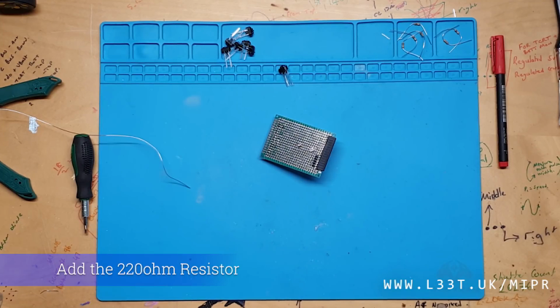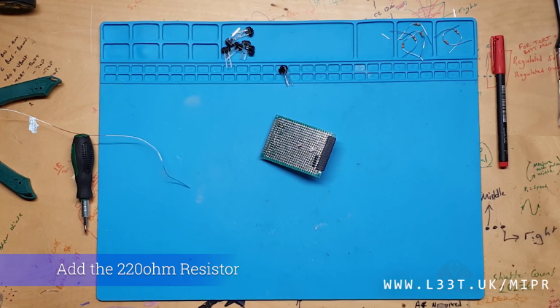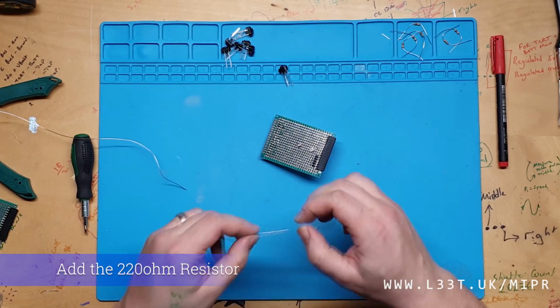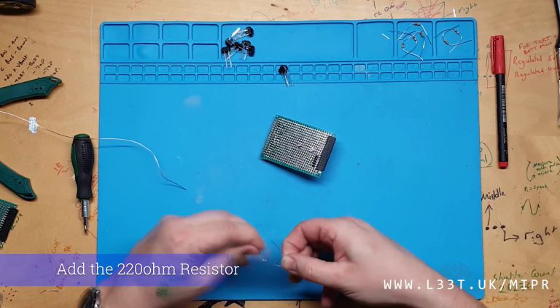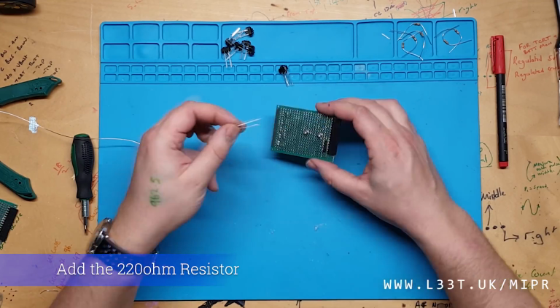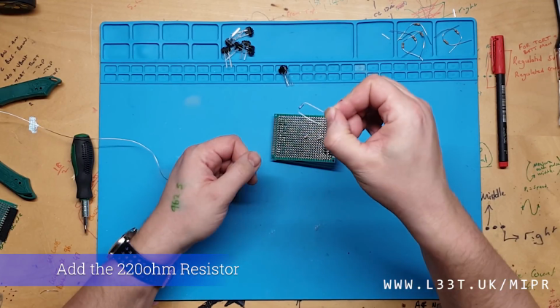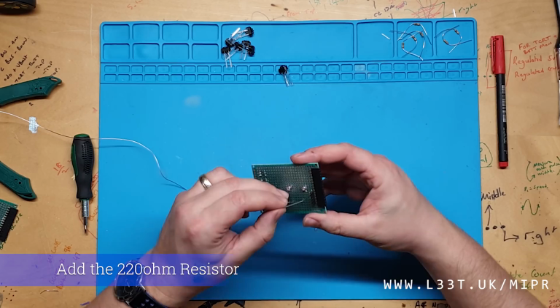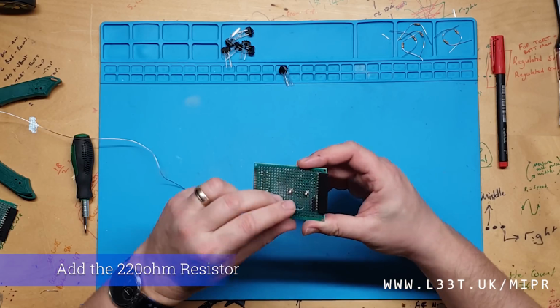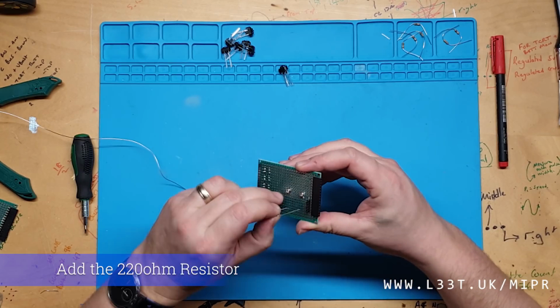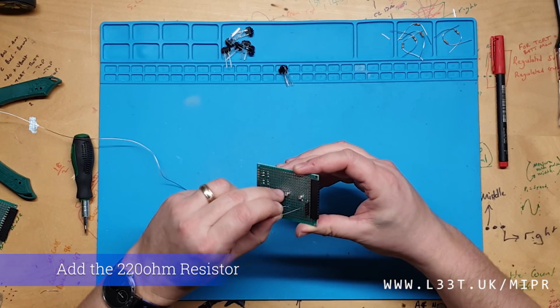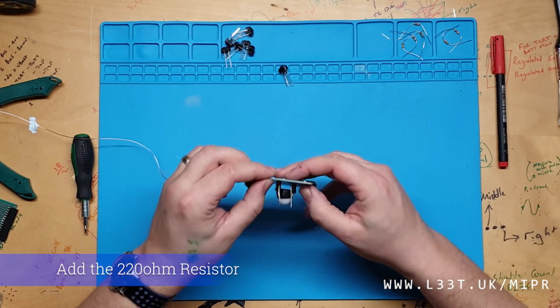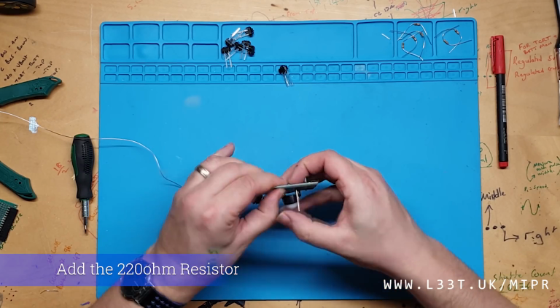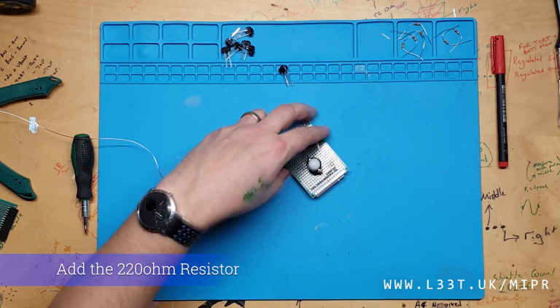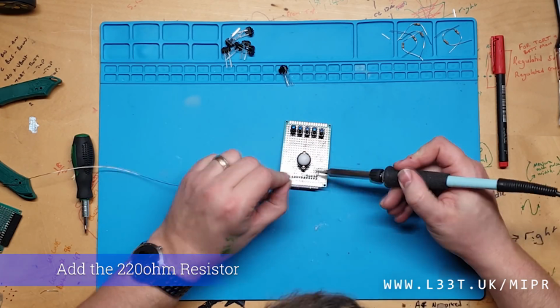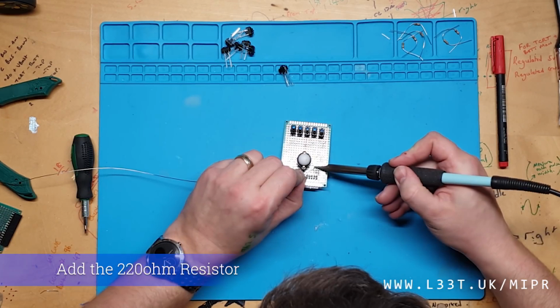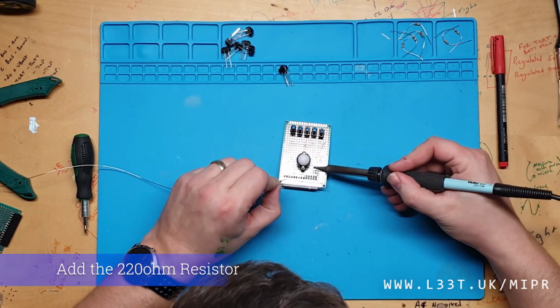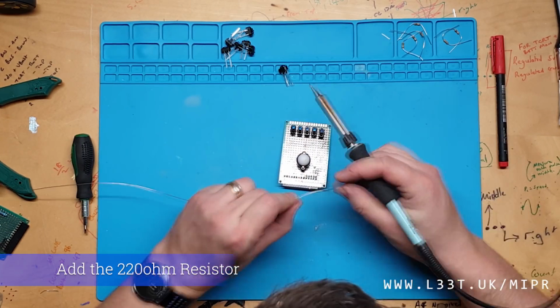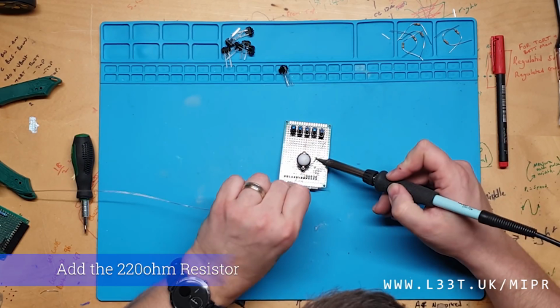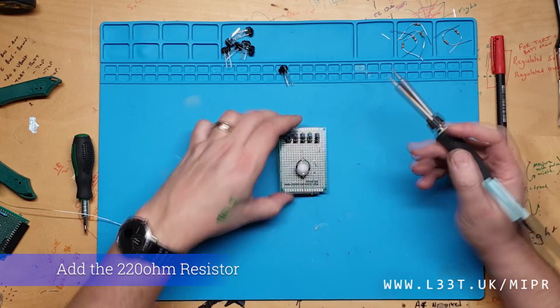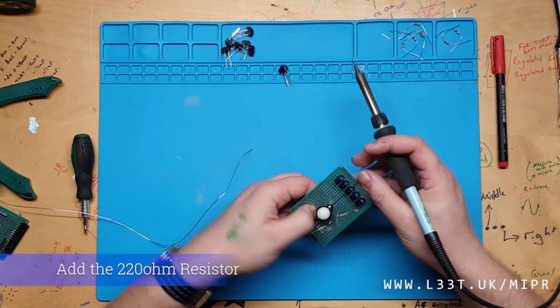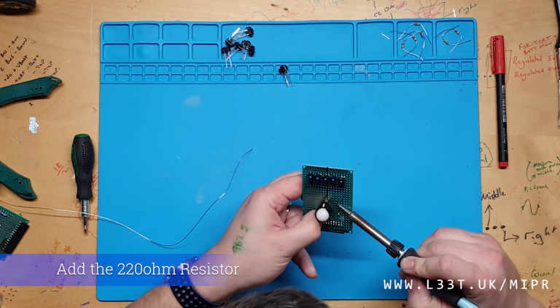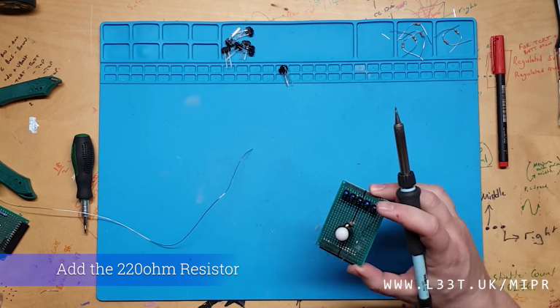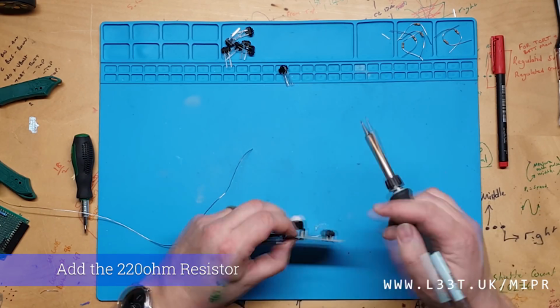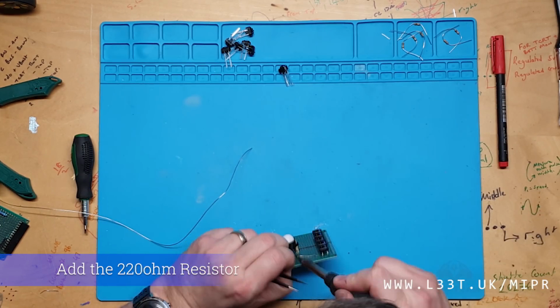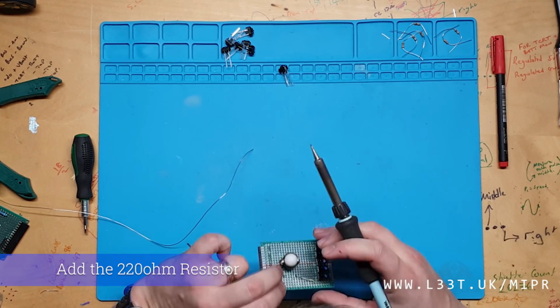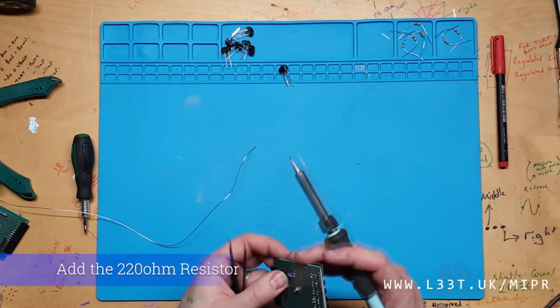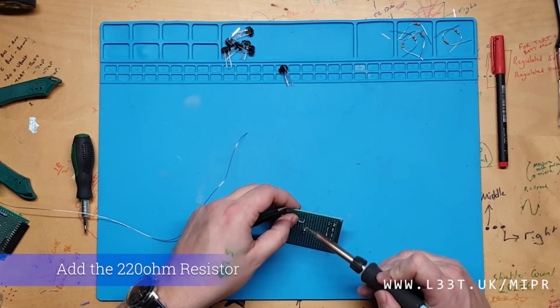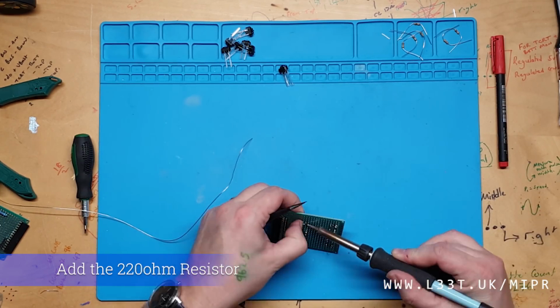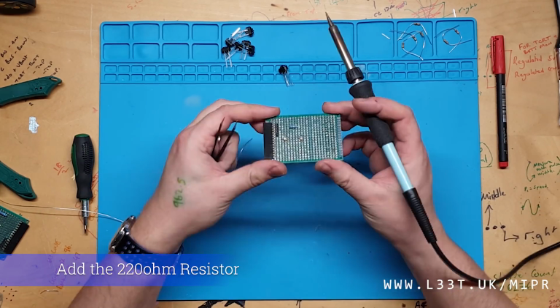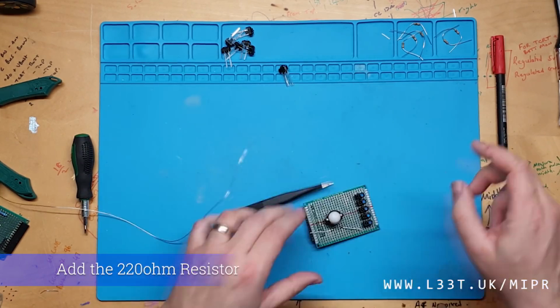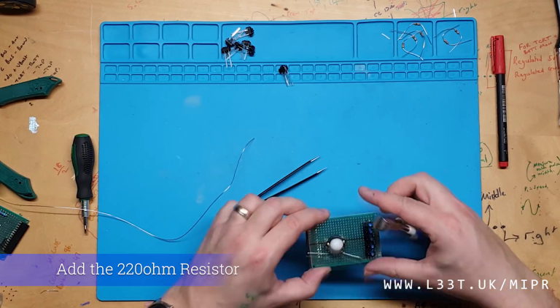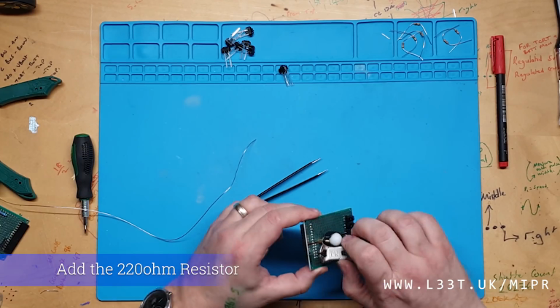I will now add the resistors. I will add a 220 ohm resistor on the 5 volt line going to the infrared LED. This will limit the current draw to around 22 milliamps for all 5 sensors — that's around 4 and a half milliamps per sensor.